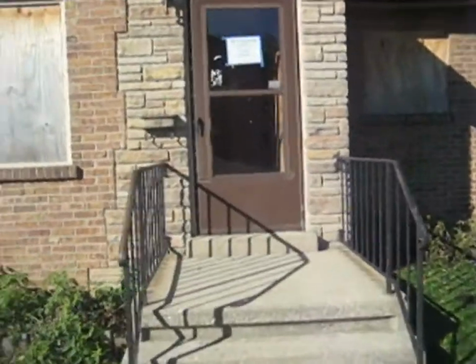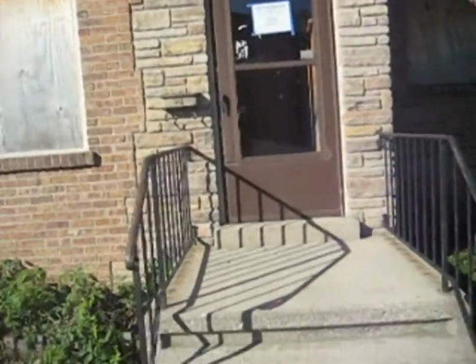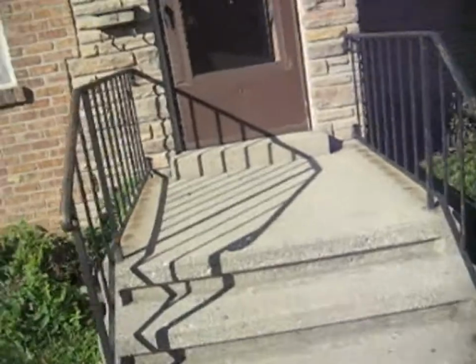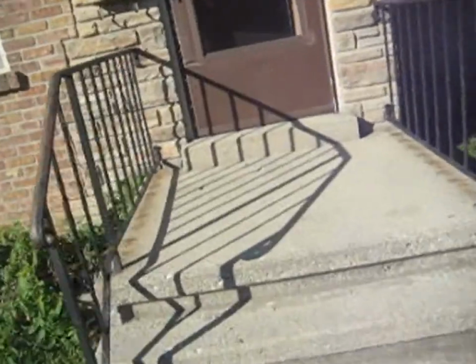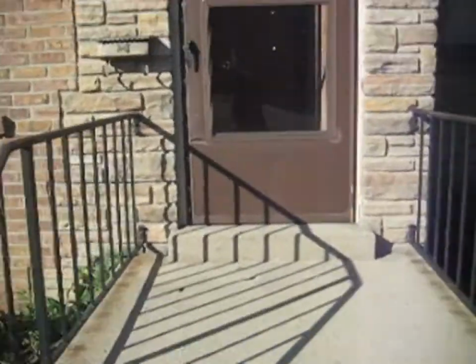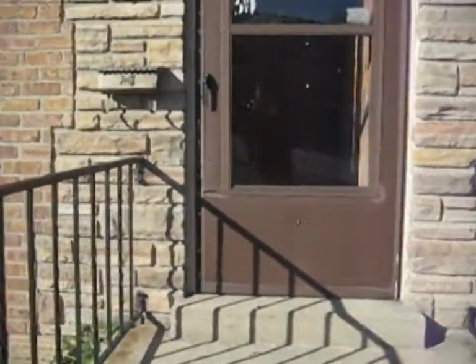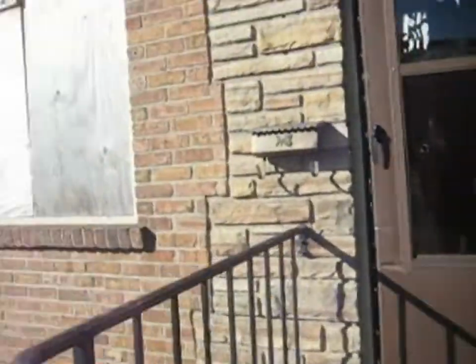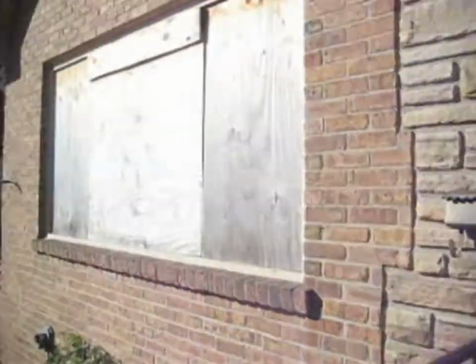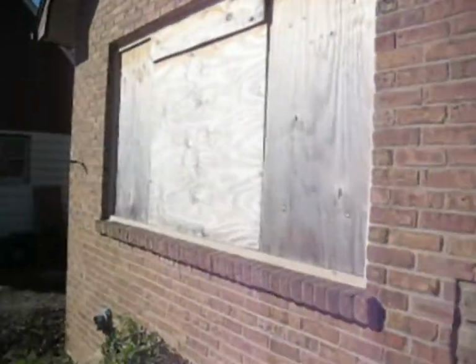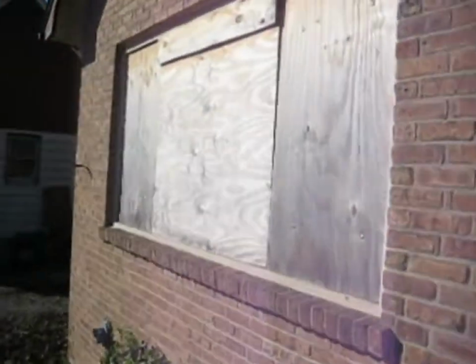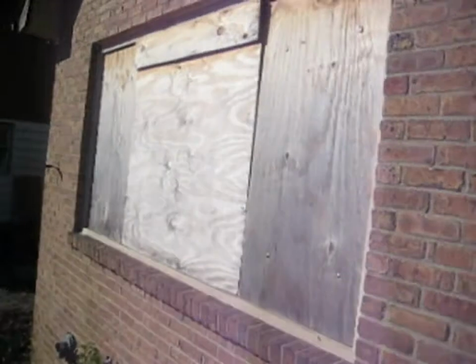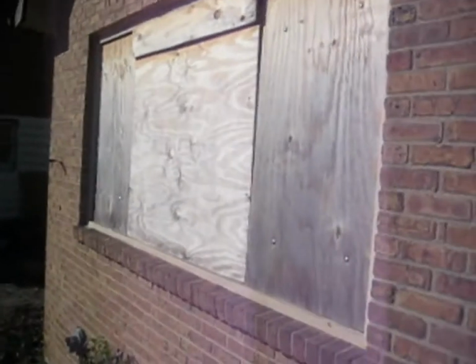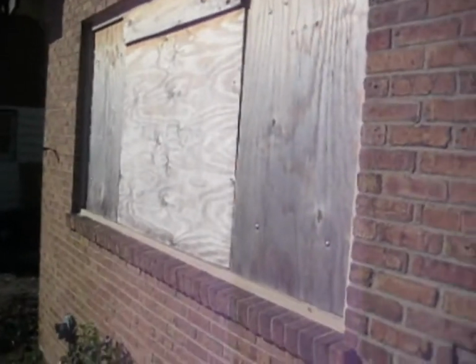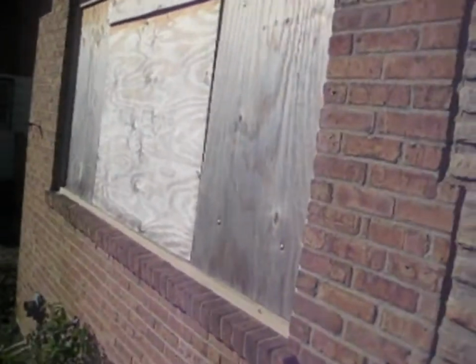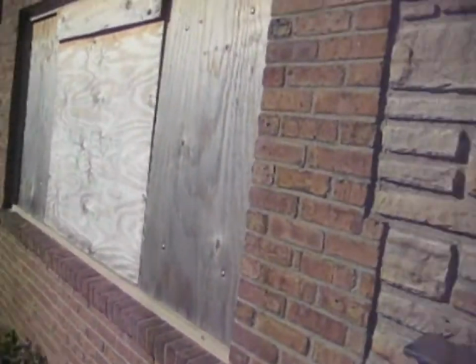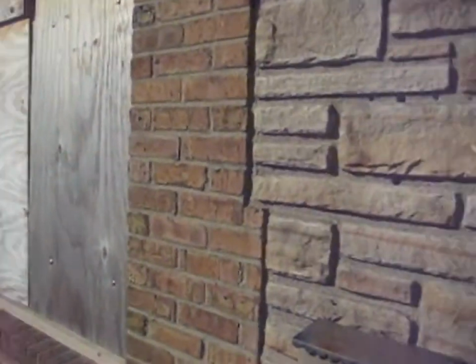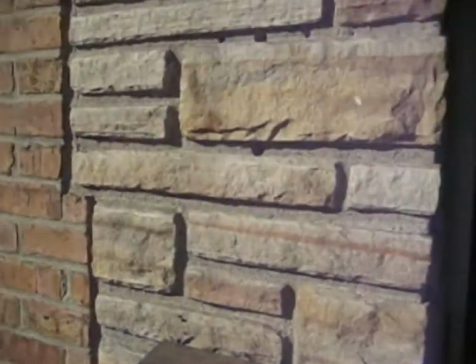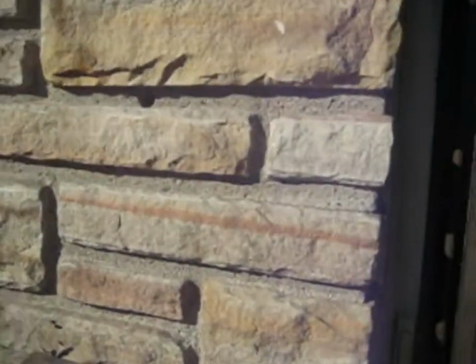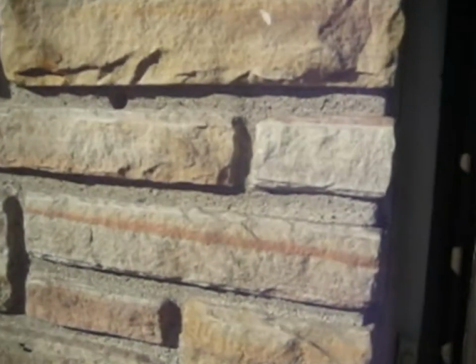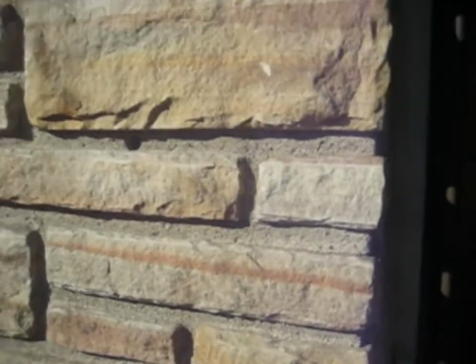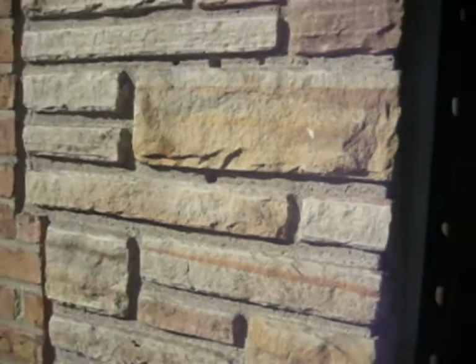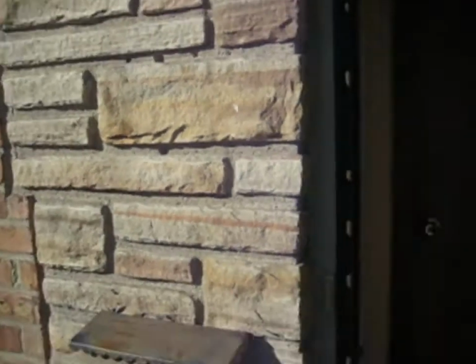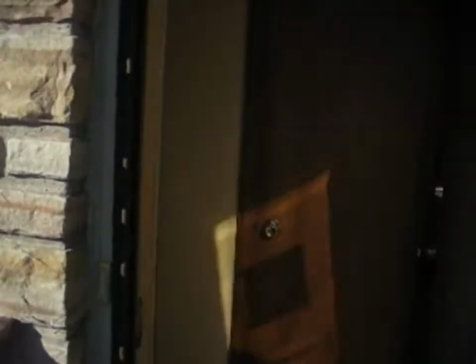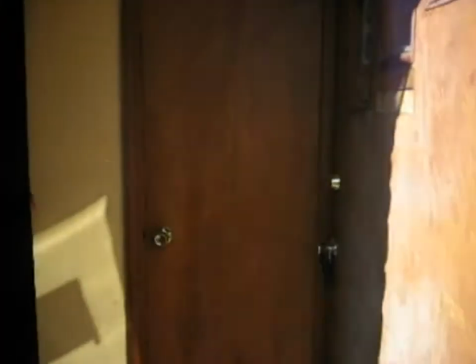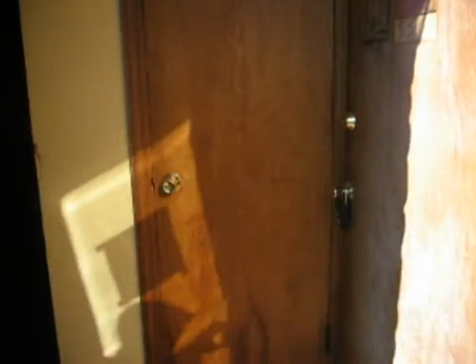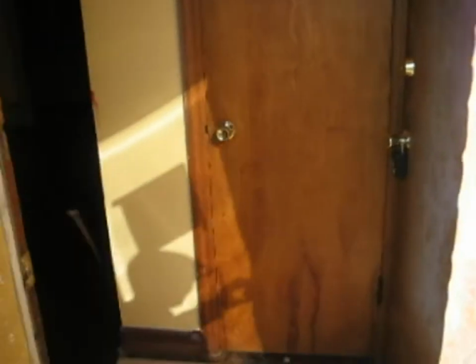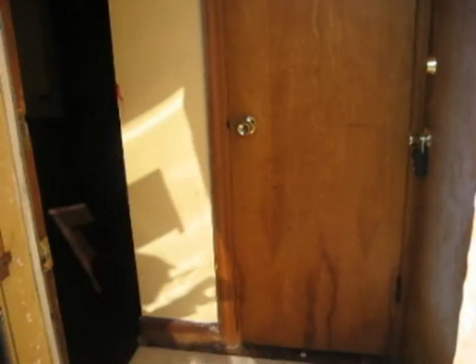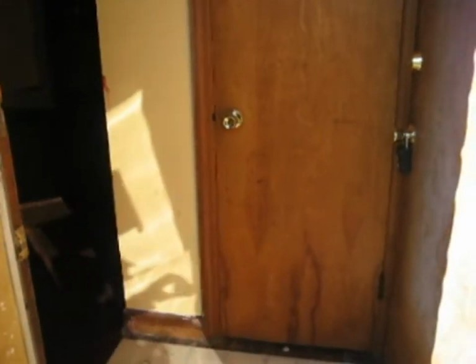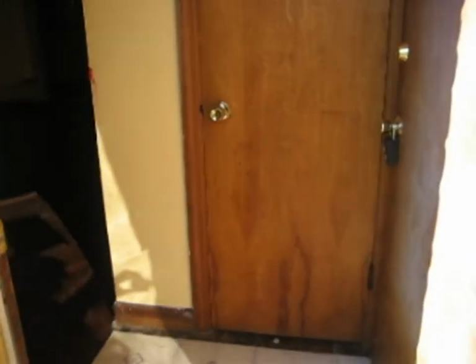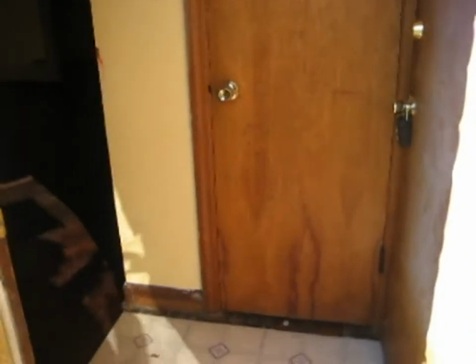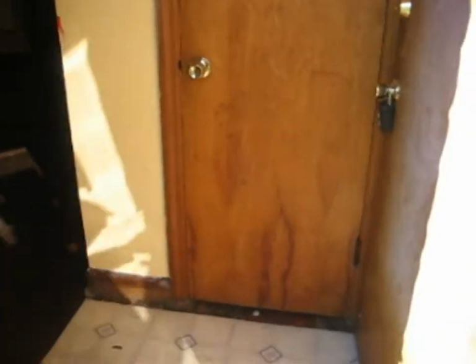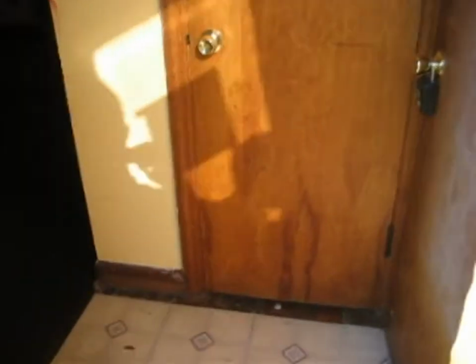It's going to be kind of tough to see what's going on in here. As you can see, the windows are boarded up. I don't have a whole lot of light, so we'll do the best we can. Unit one, first level here.